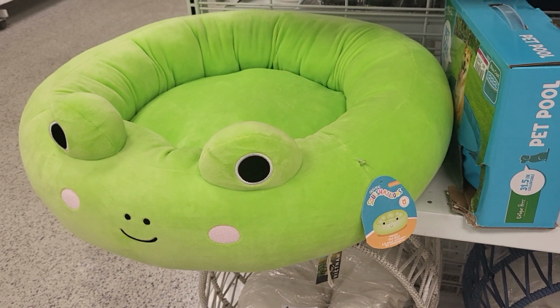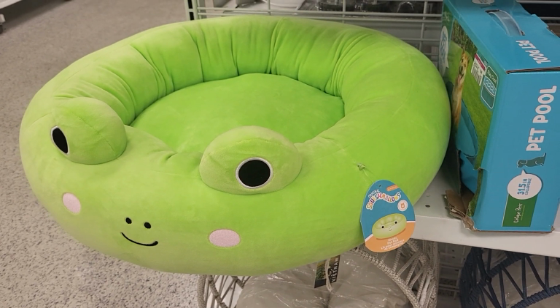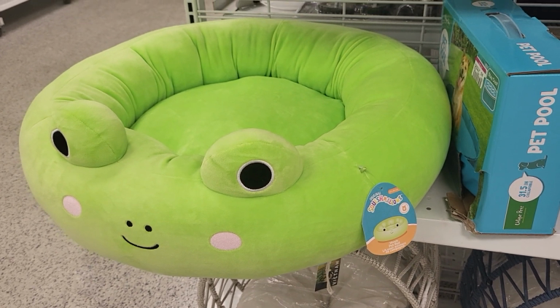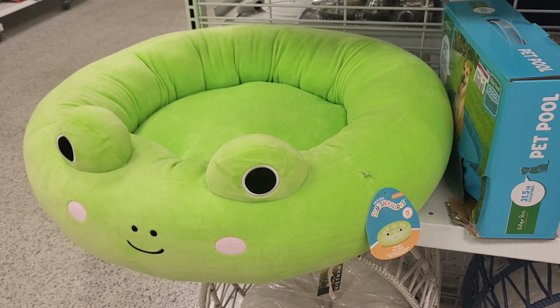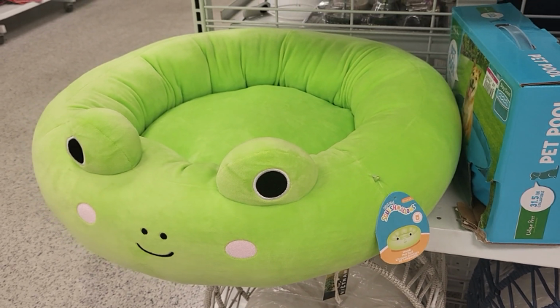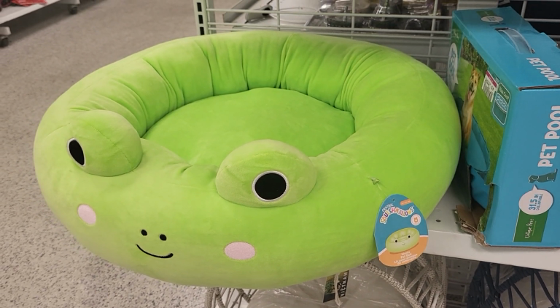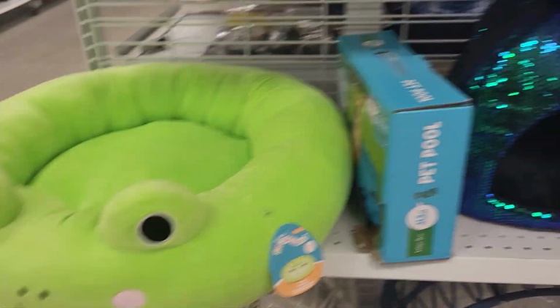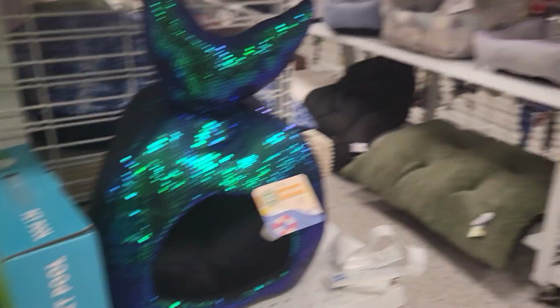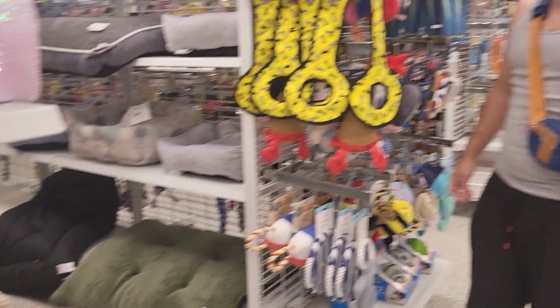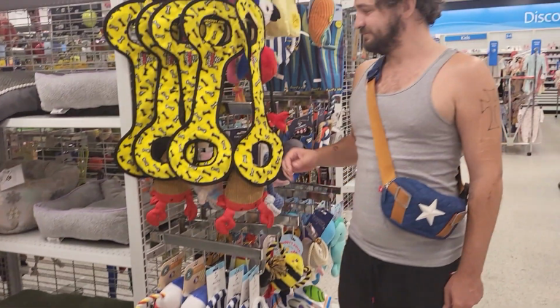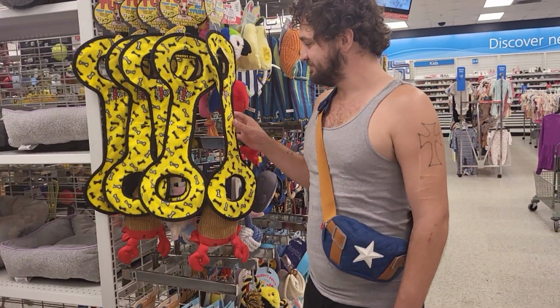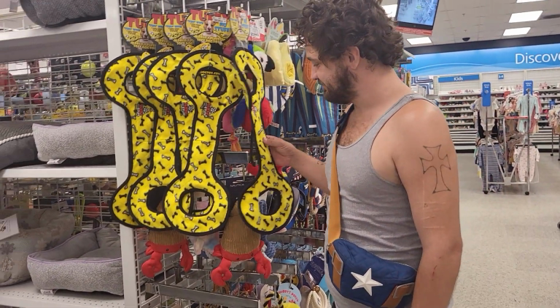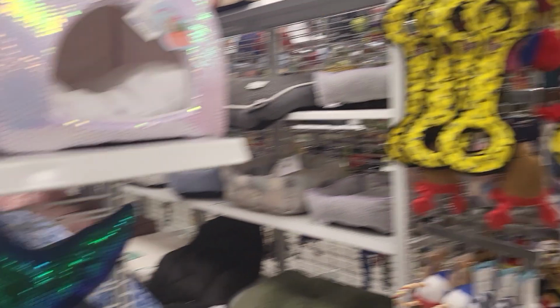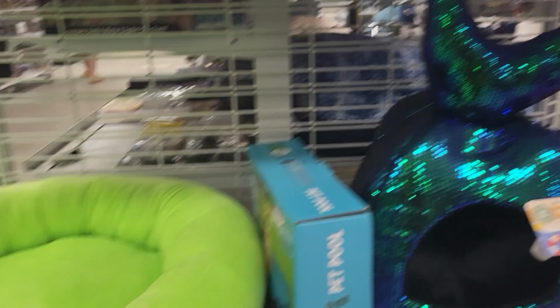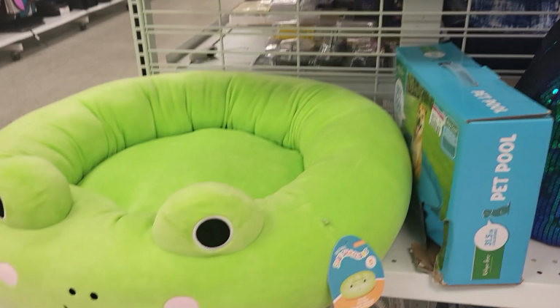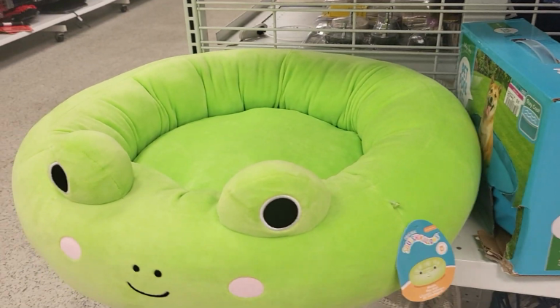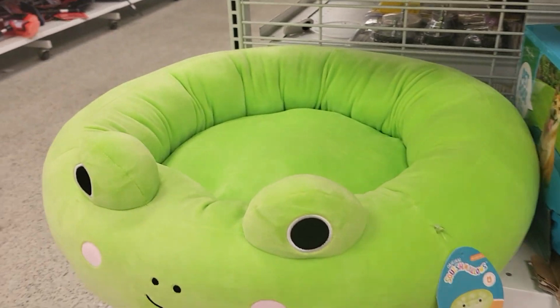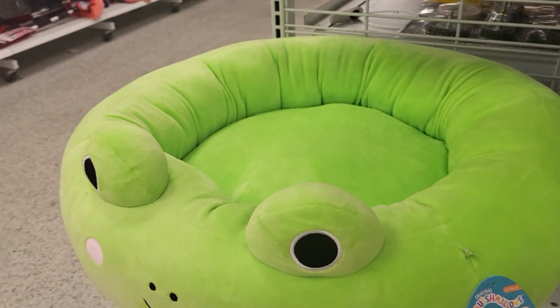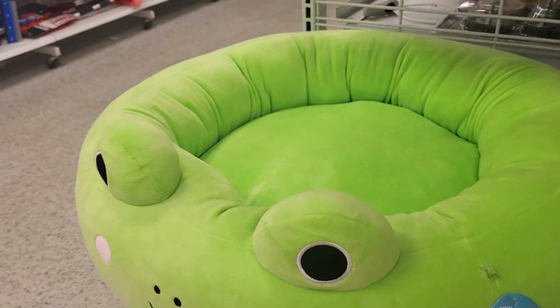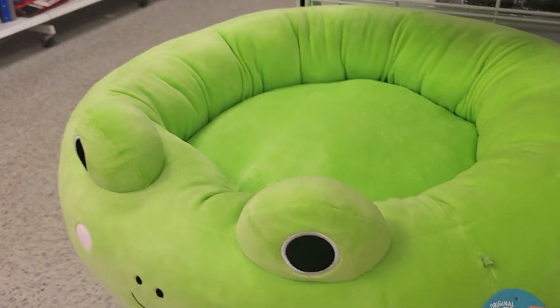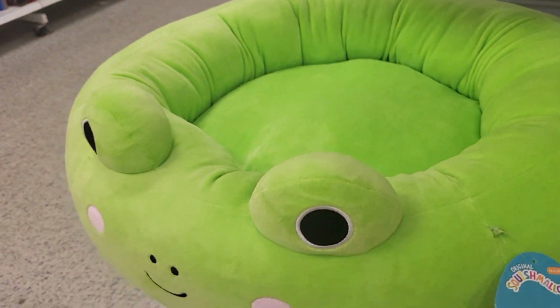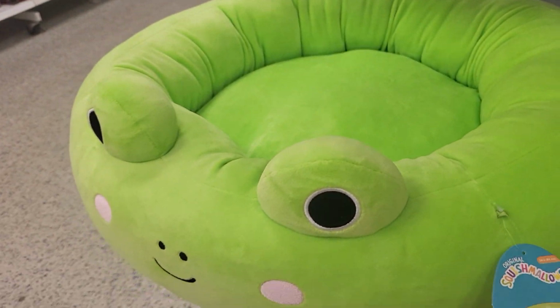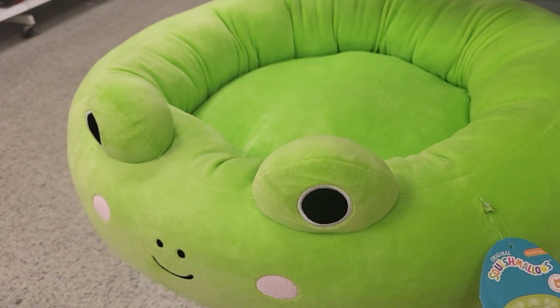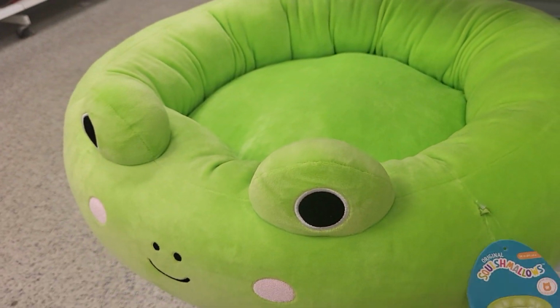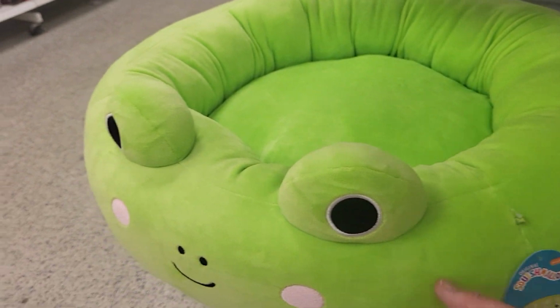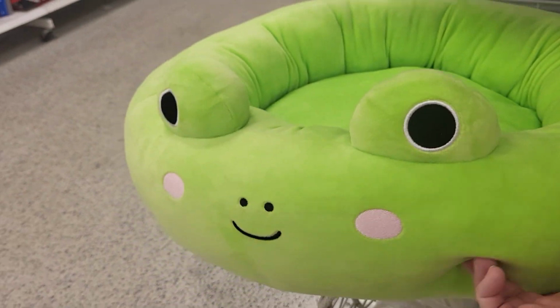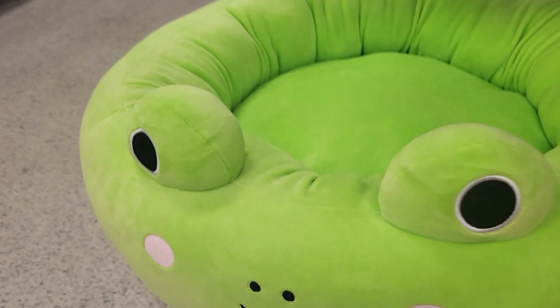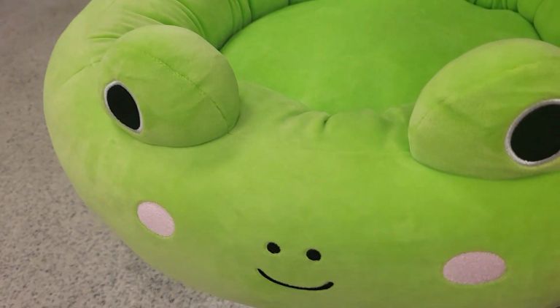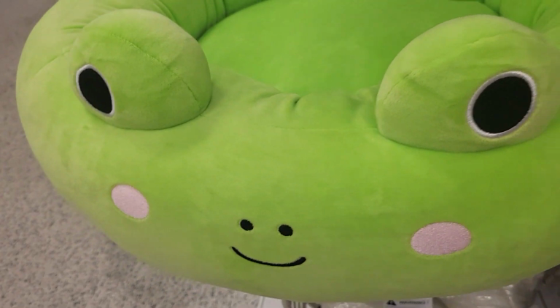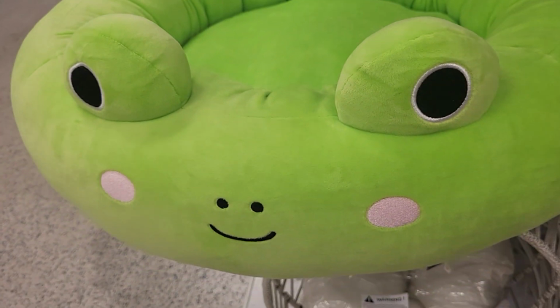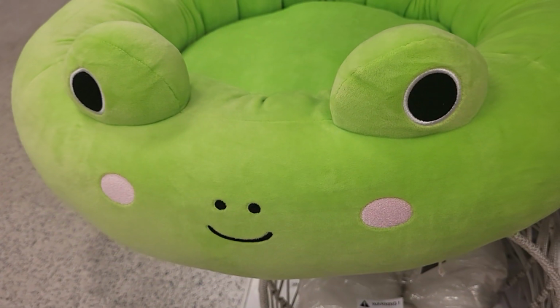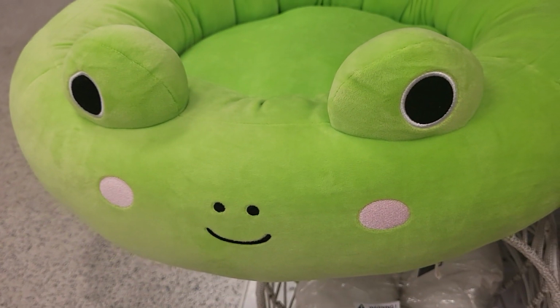Hey everybody, this is Sandy with Cartoons and Disney. And there's Robbie. I found a Squishmallows pet bed. It's like a little green frog.